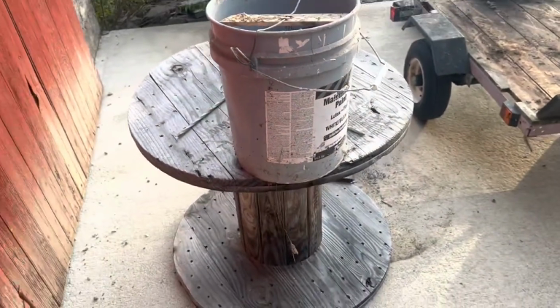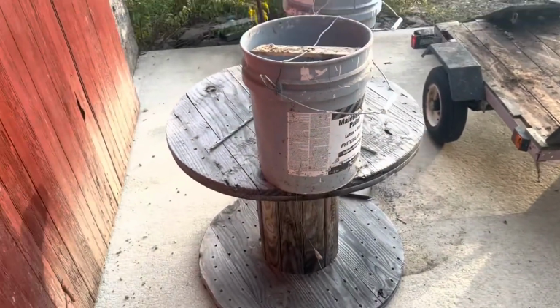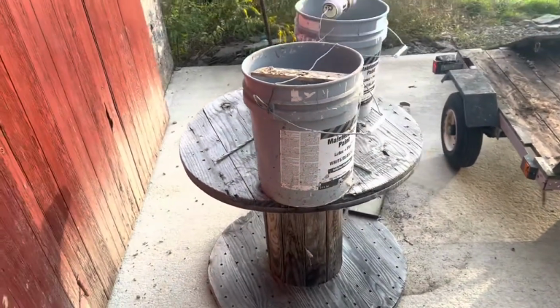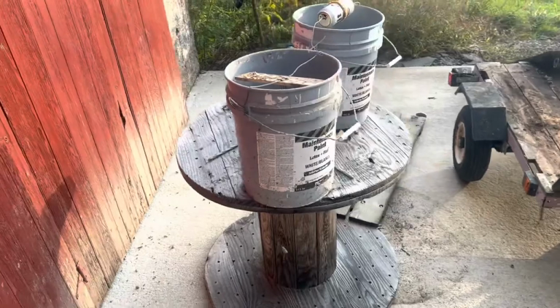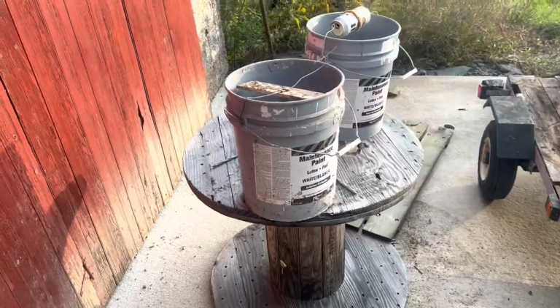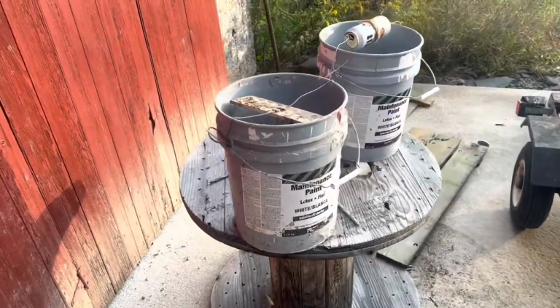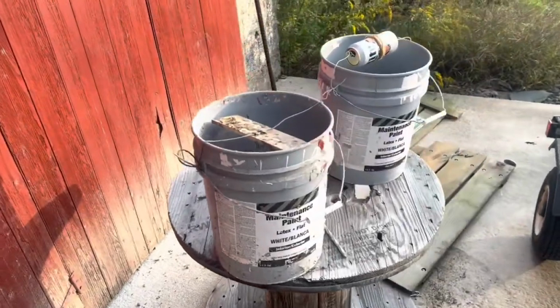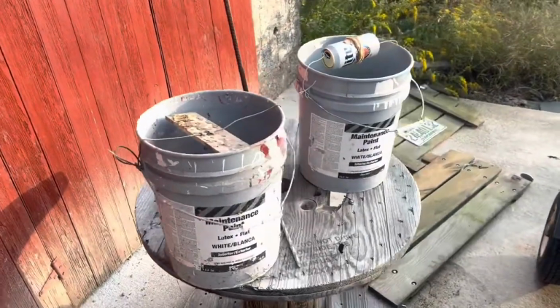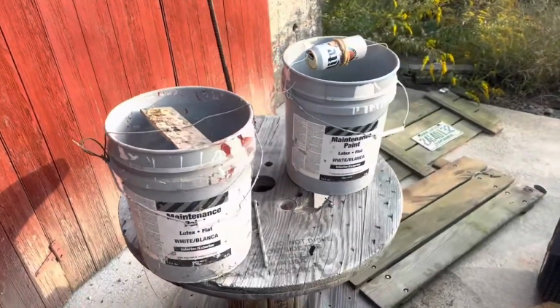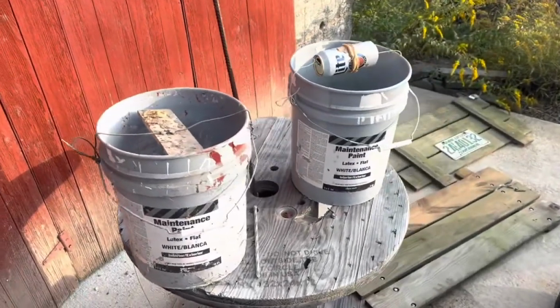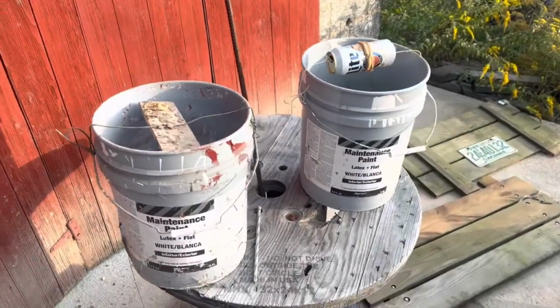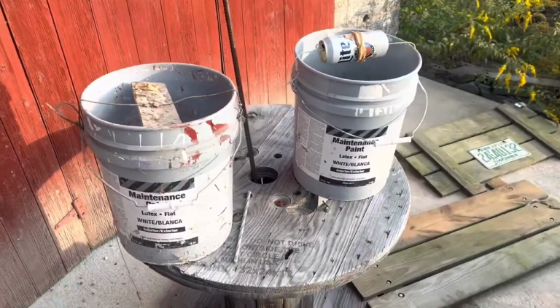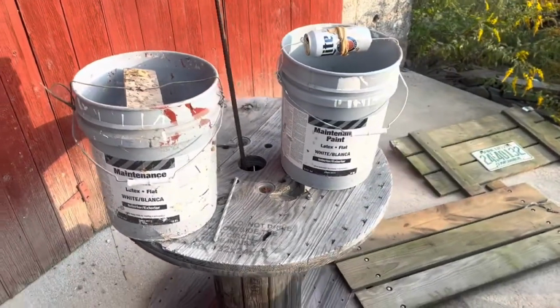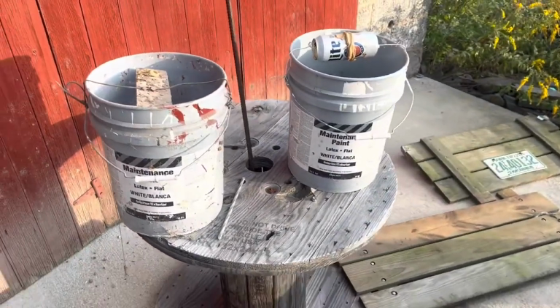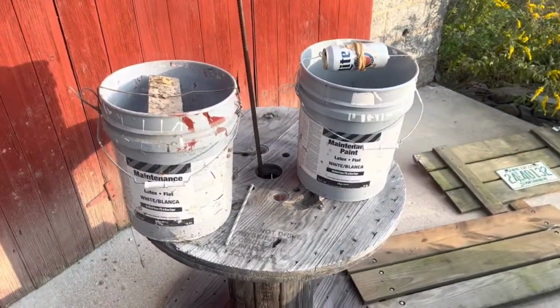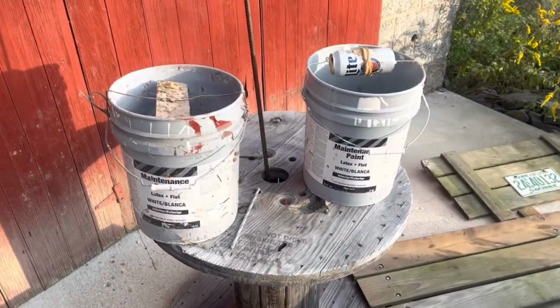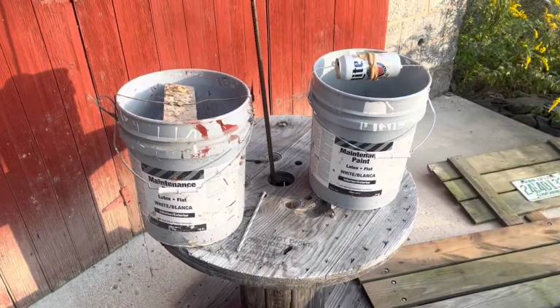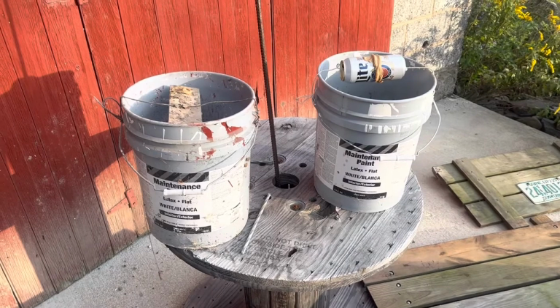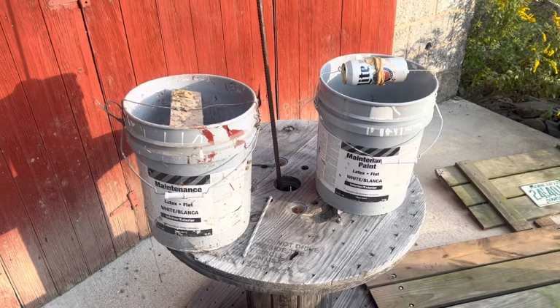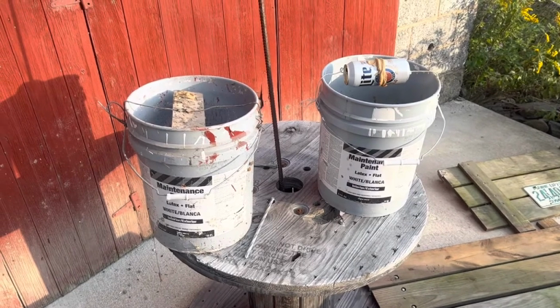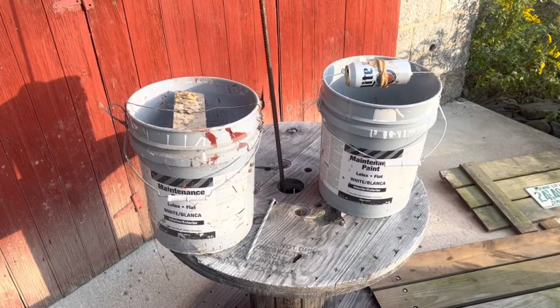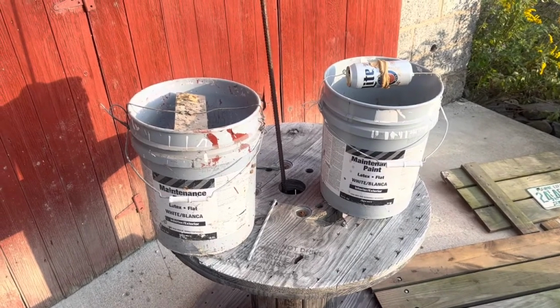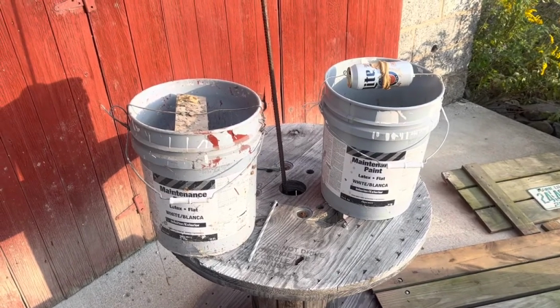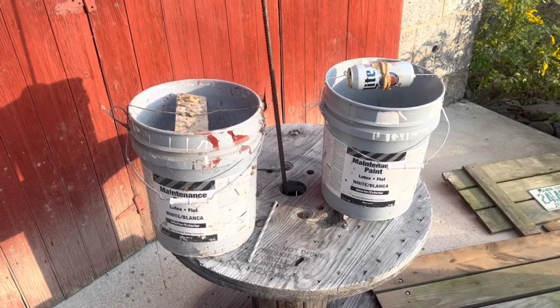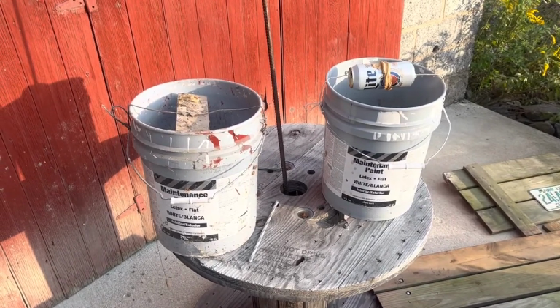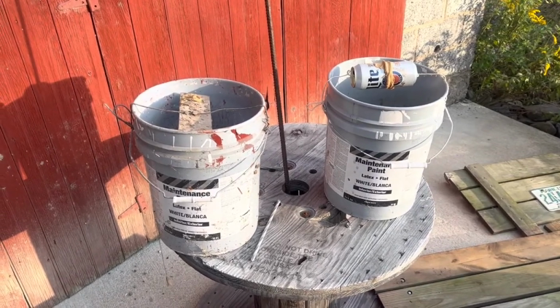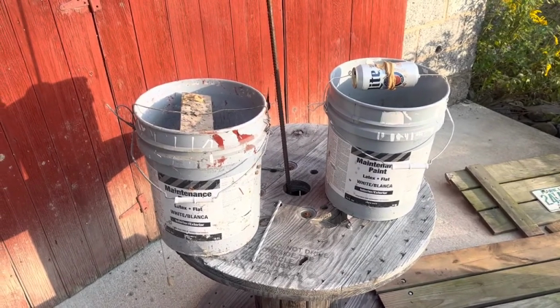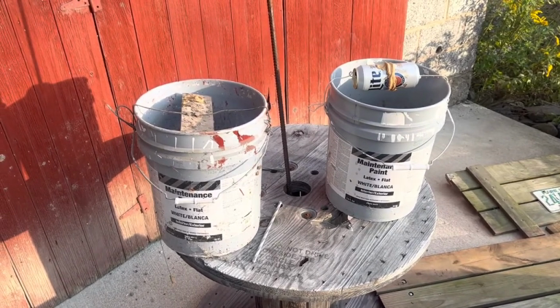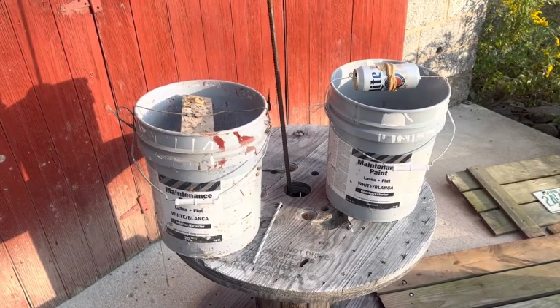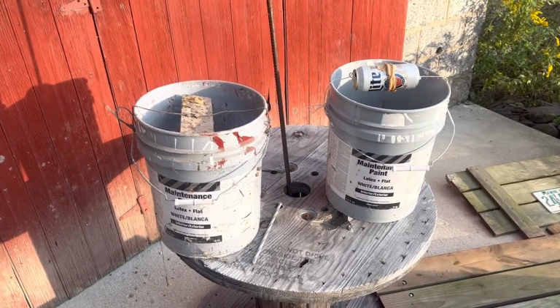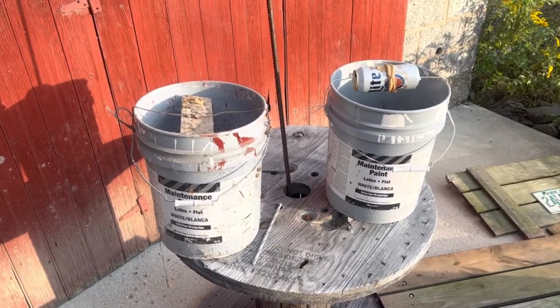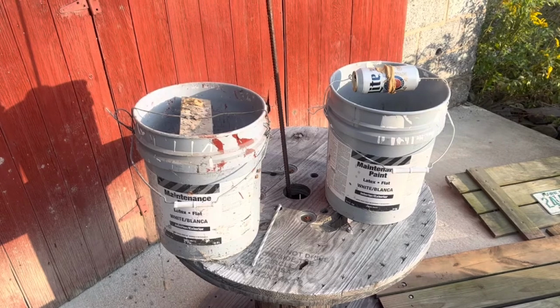That's our continuous mousetrap, and man, I tell you what, they work out good. You get a snap trap, it snaps once, the mouse gets caught, the other mice come up, eat the bait, and then eat the mouse. This one, if they want to go see their buddies, they go for a swim.